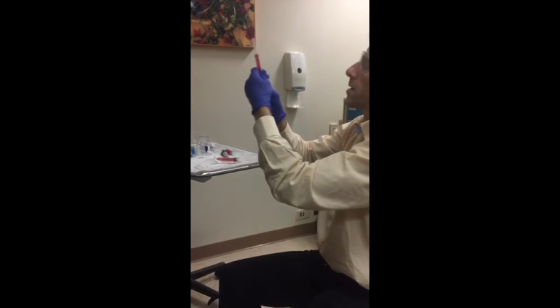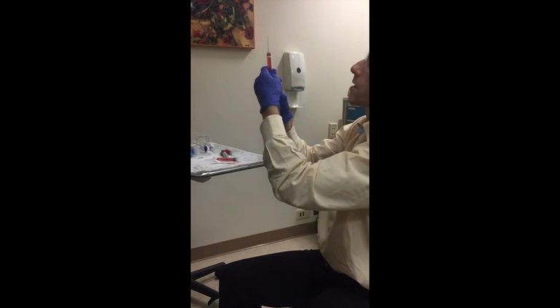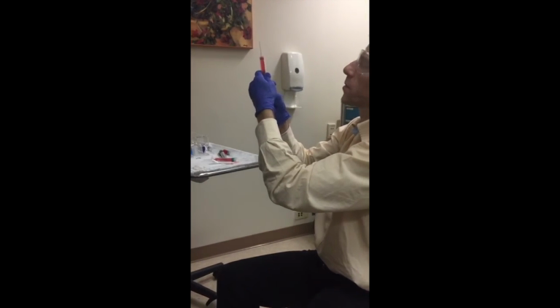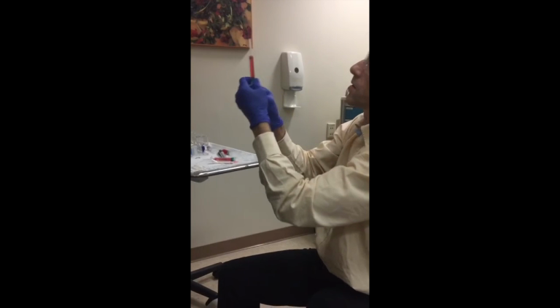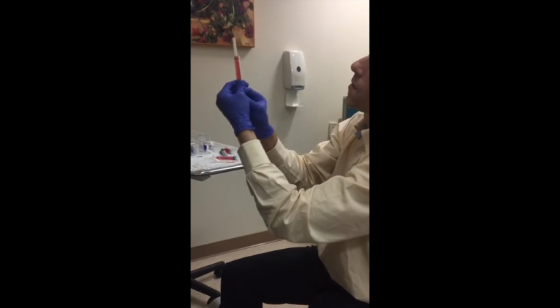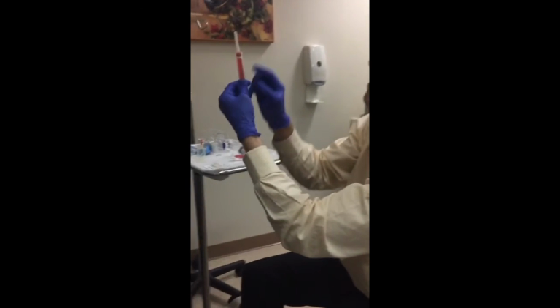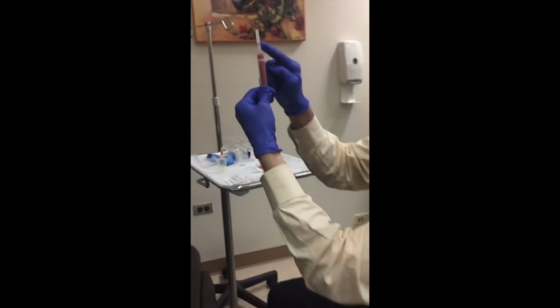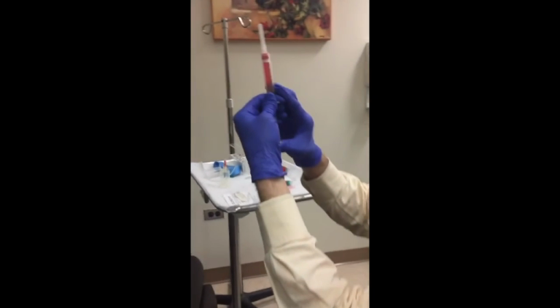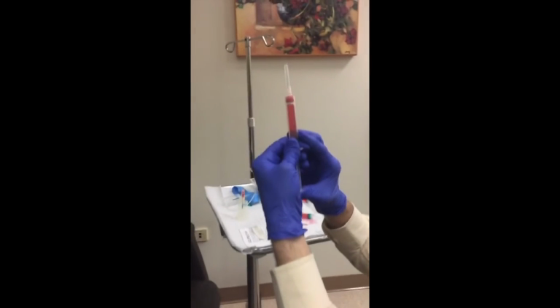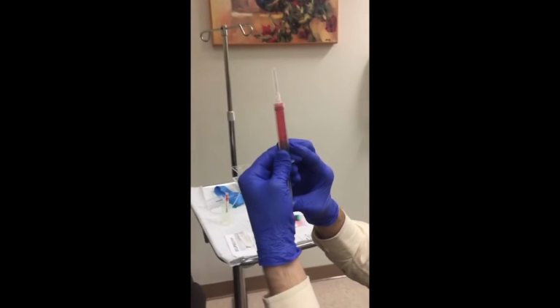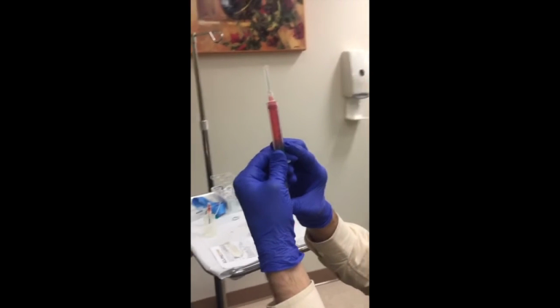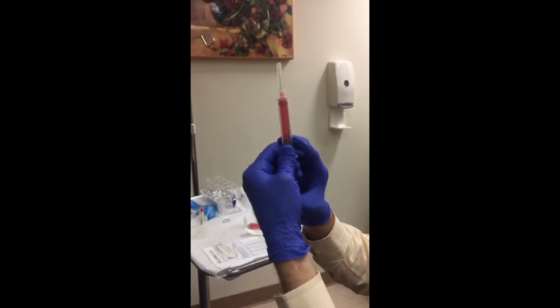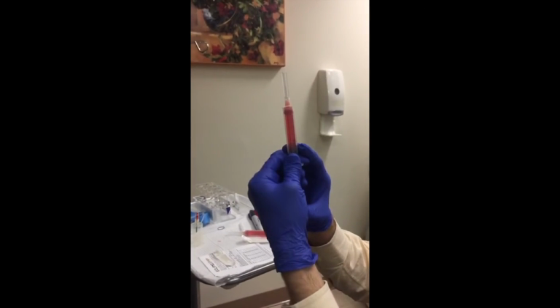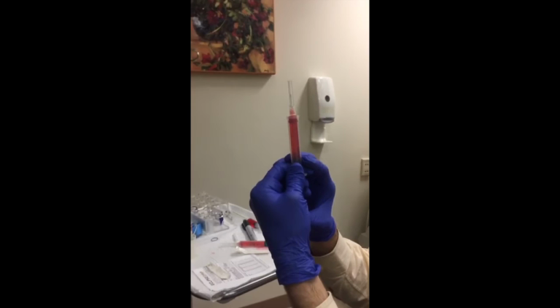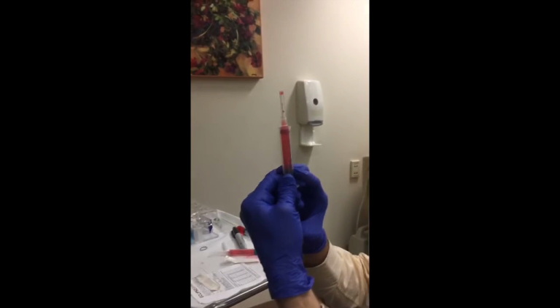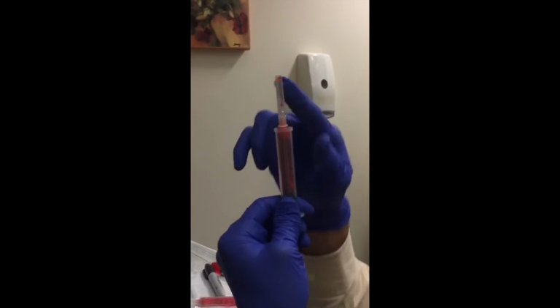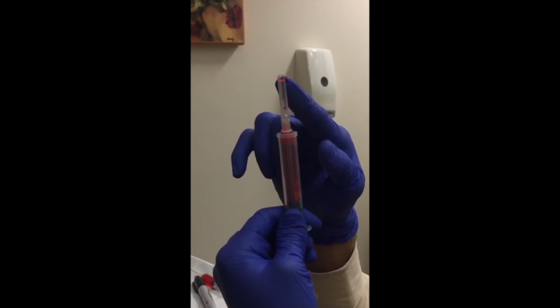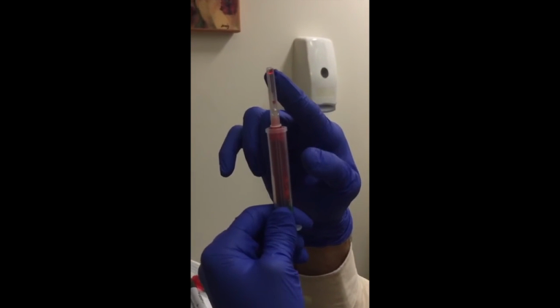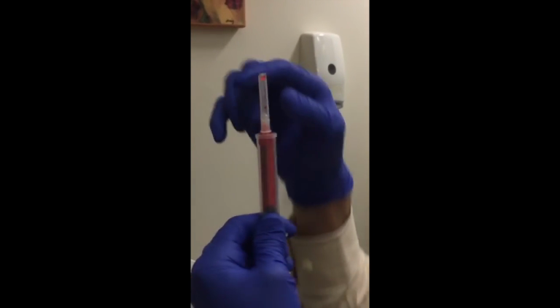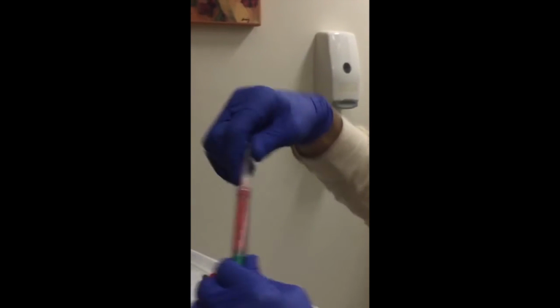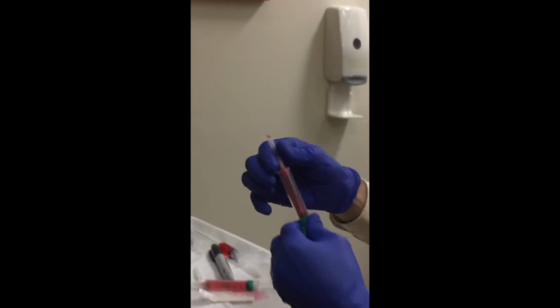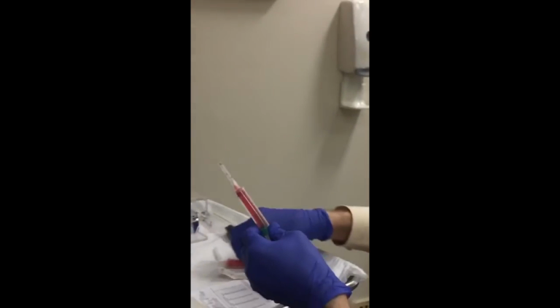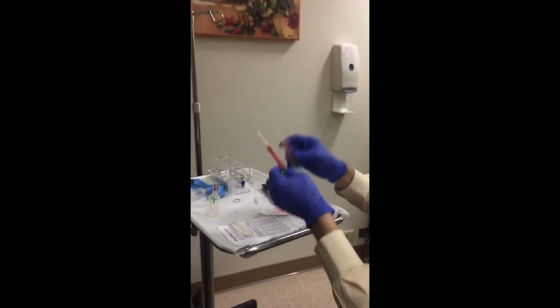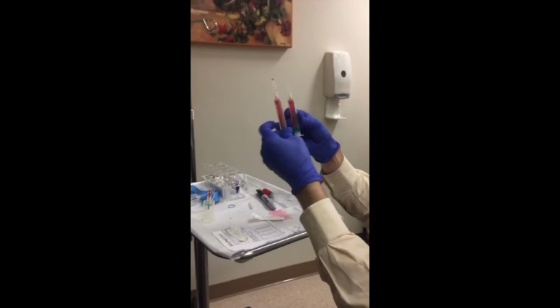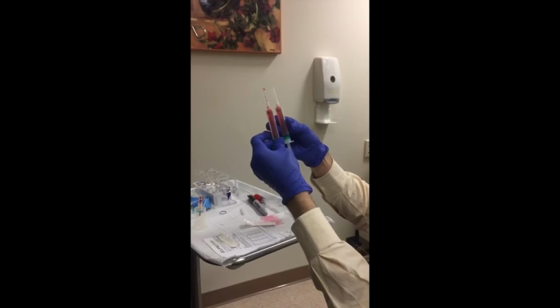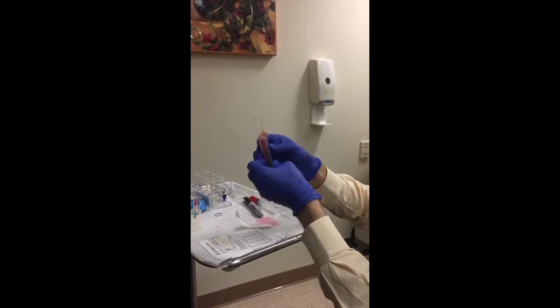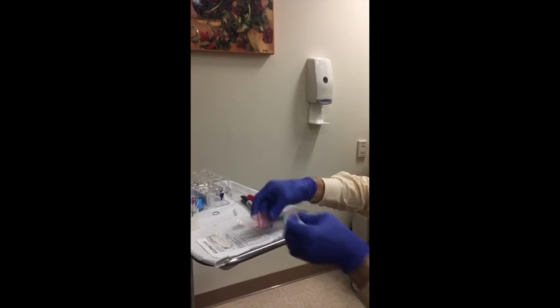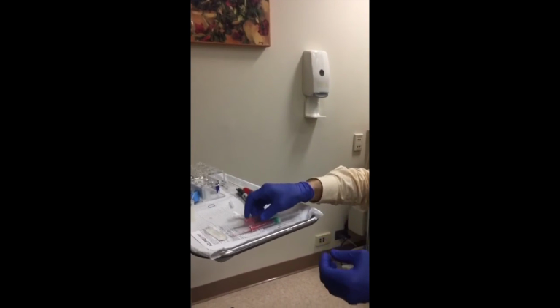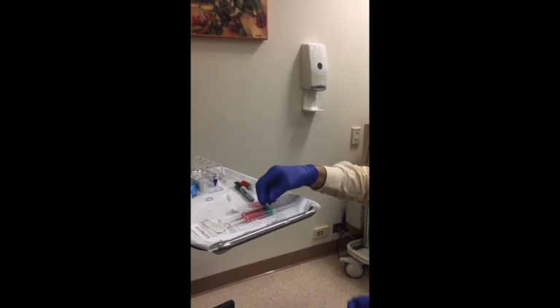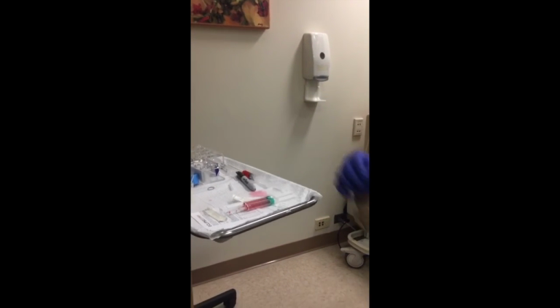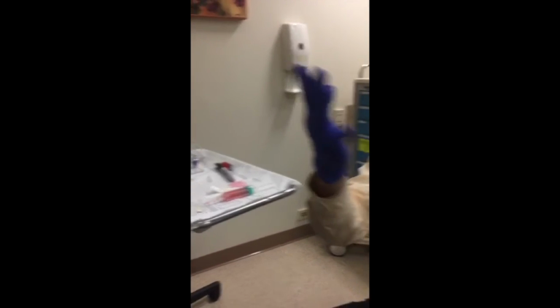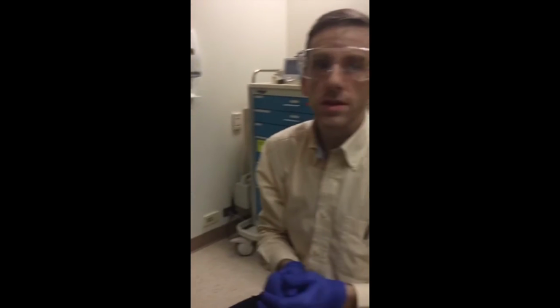Now you are left with two syringes. Keep the cap on when you push the air out — if any blood spurts, it spurts into the cap and not into your eyes. Now you have two PRPs ready to inject into the patient's scalp.